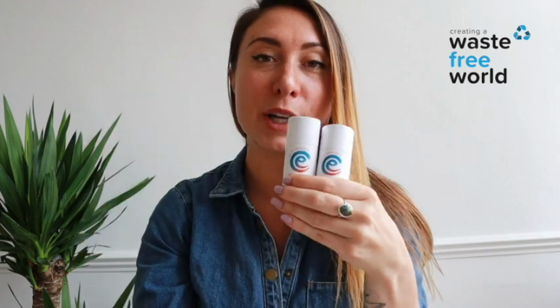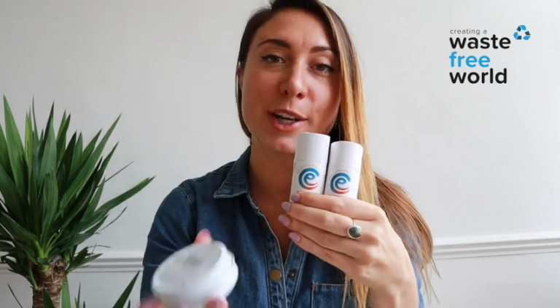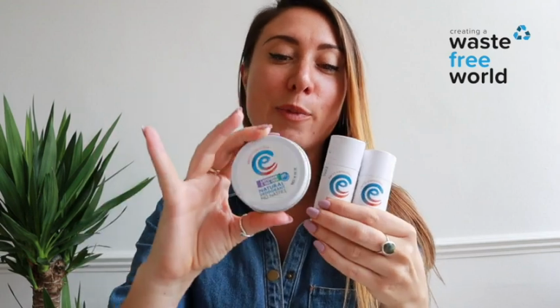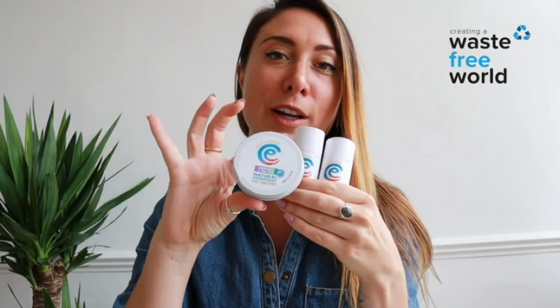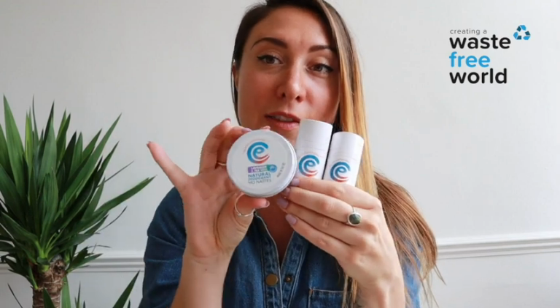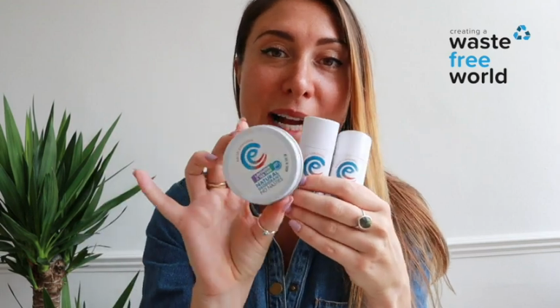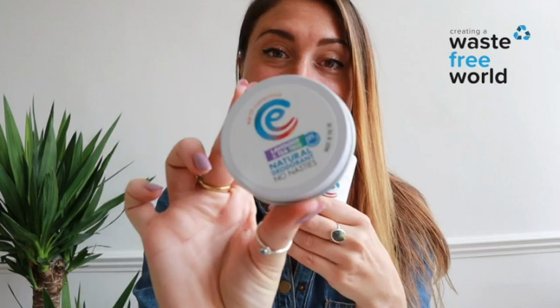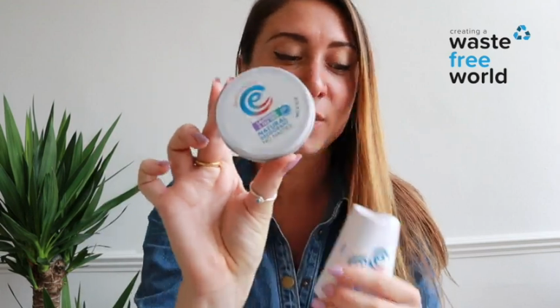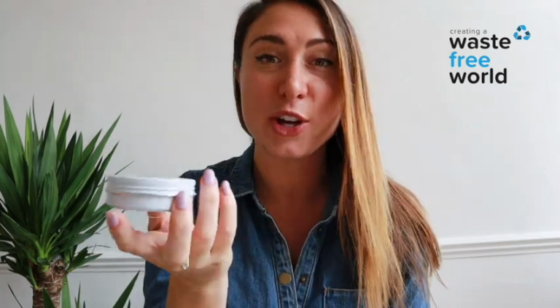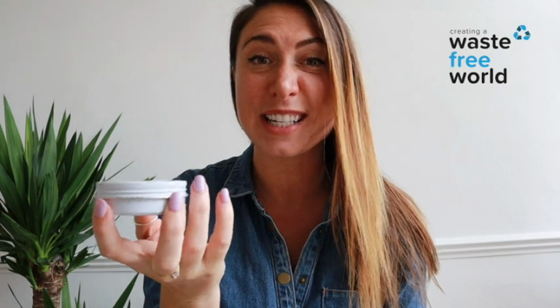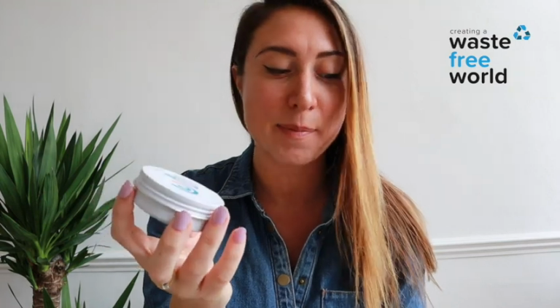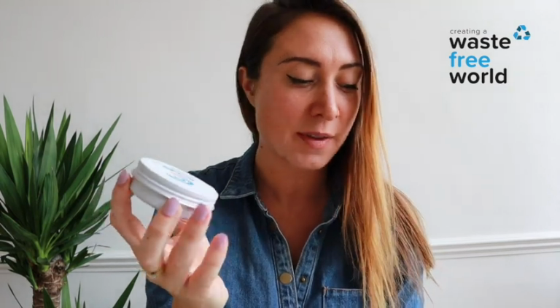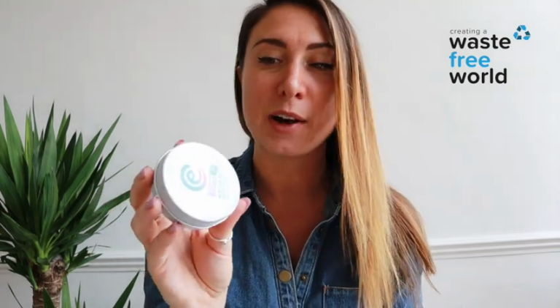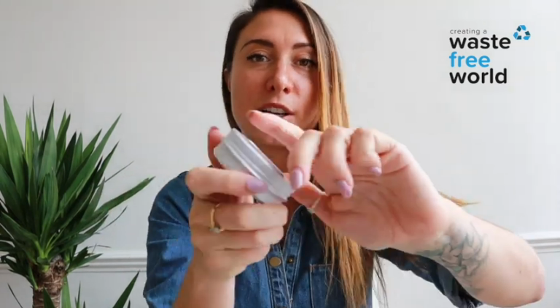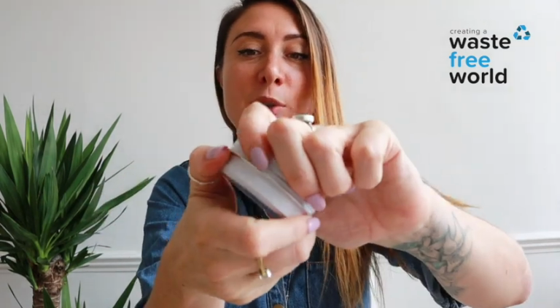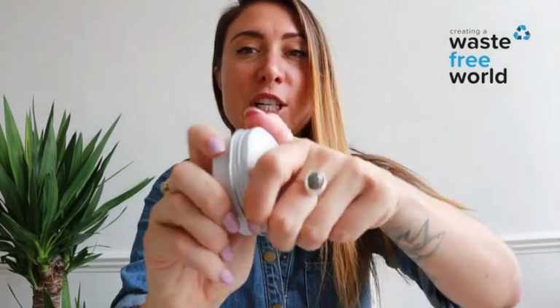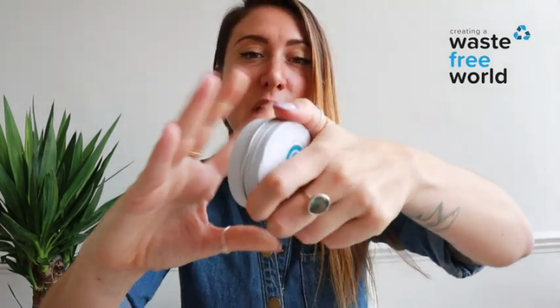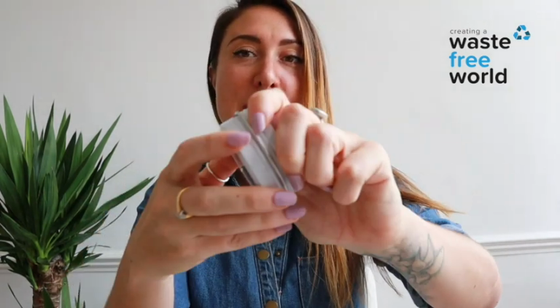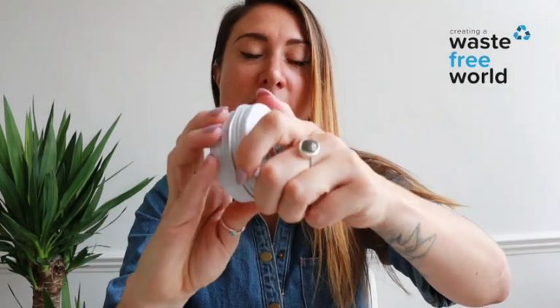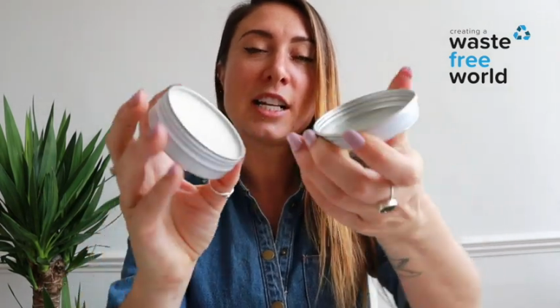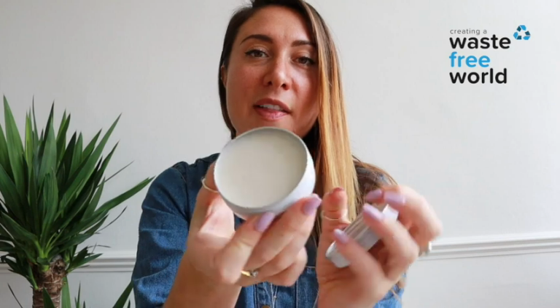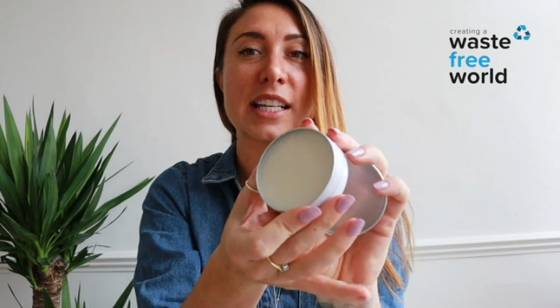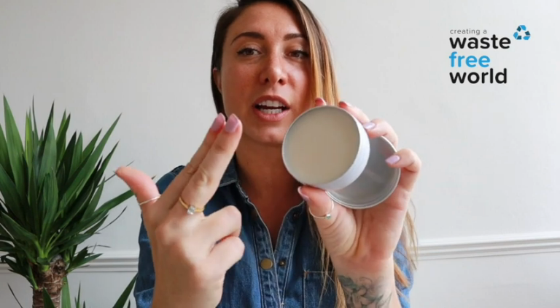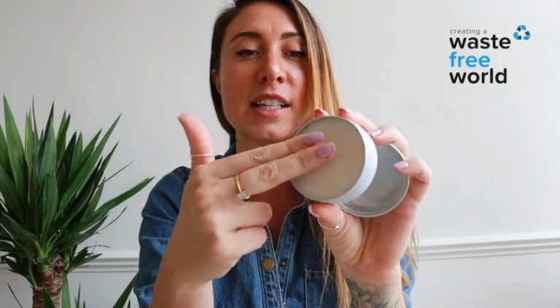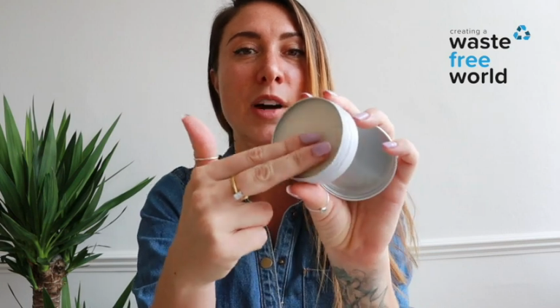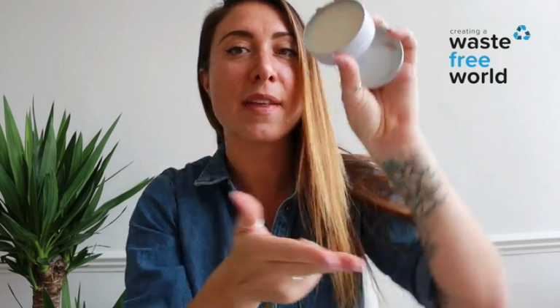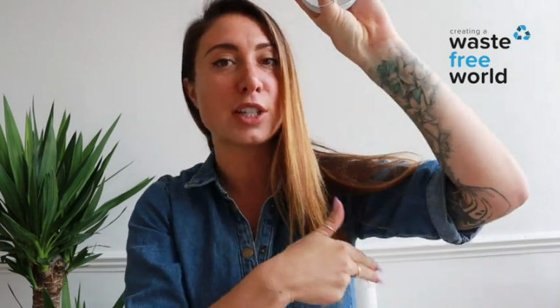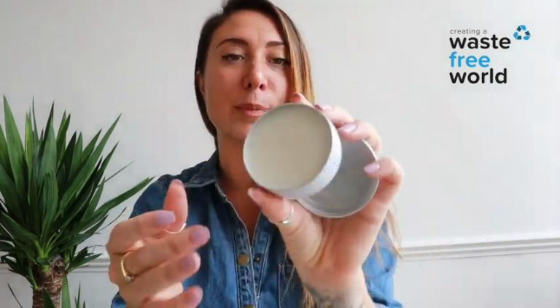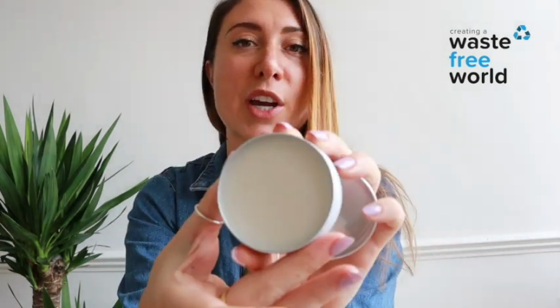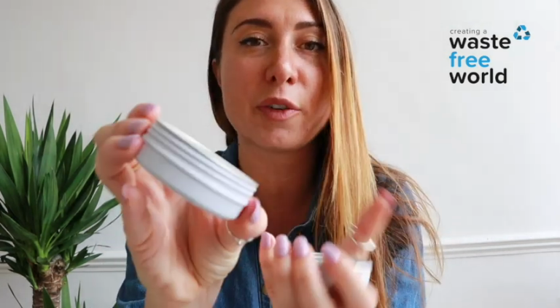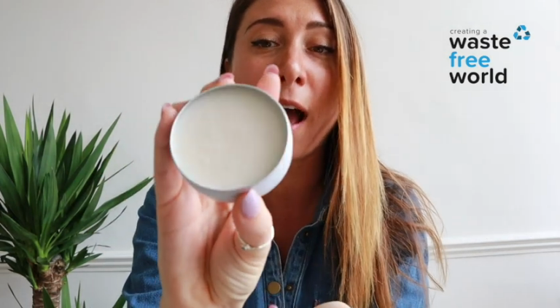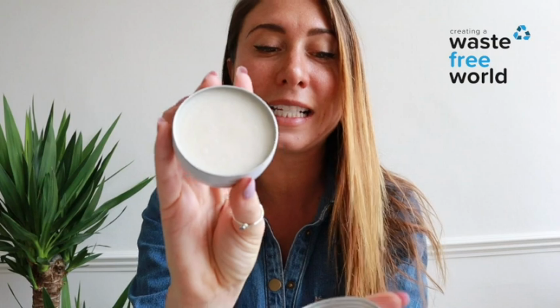We also have one of the same brand in a tin. The tin does the same thing; however, all you do is open it, take your fingers, rub it, and then put it under your armpit. So it's a different way of applying, but some people prefer the two different methods.